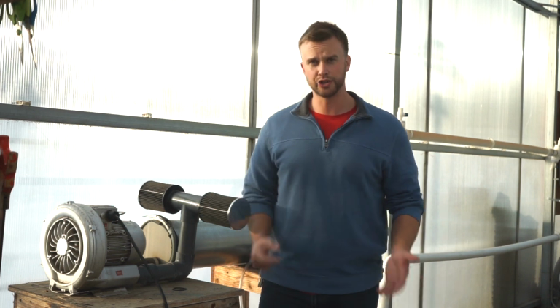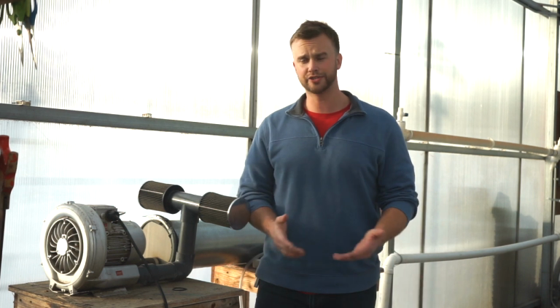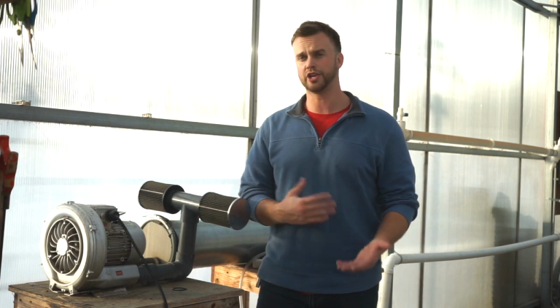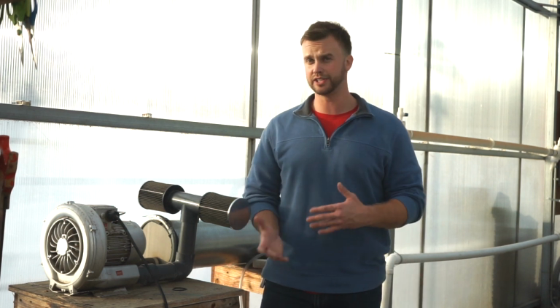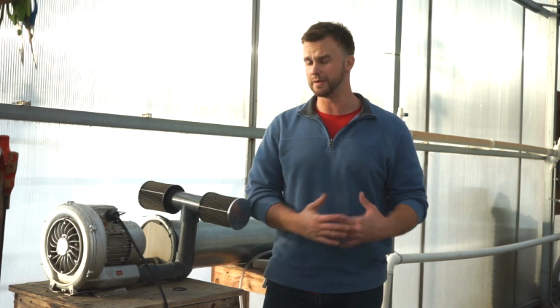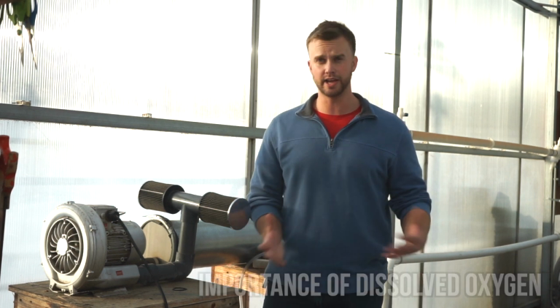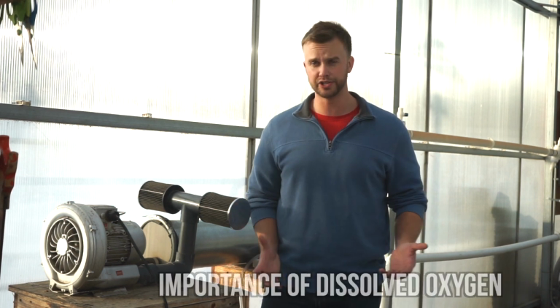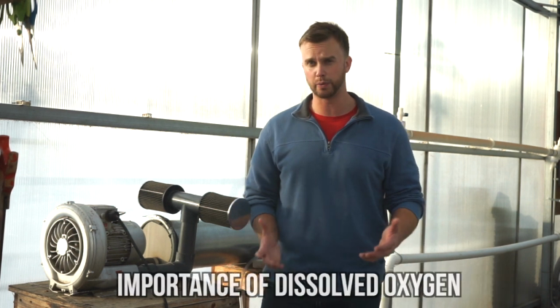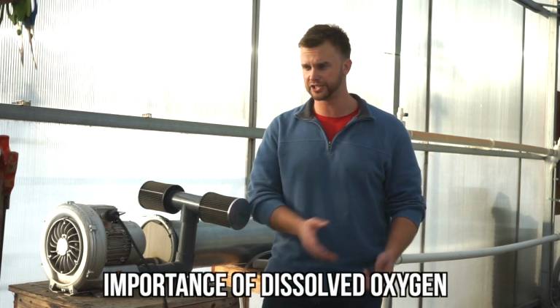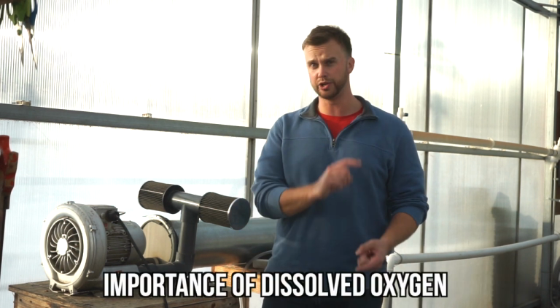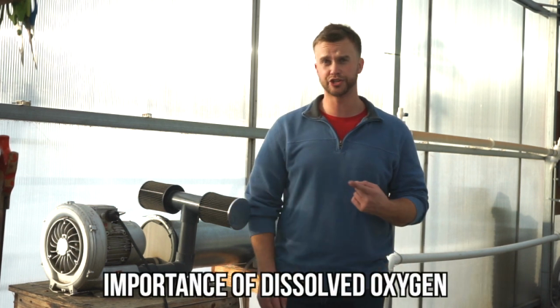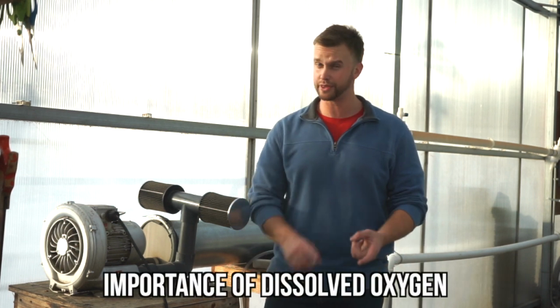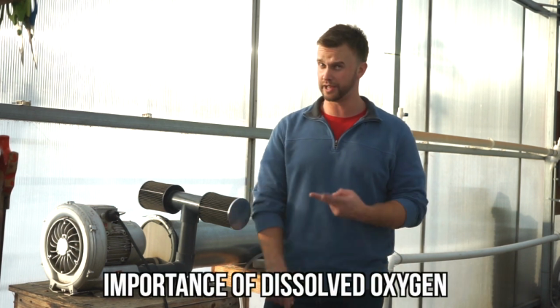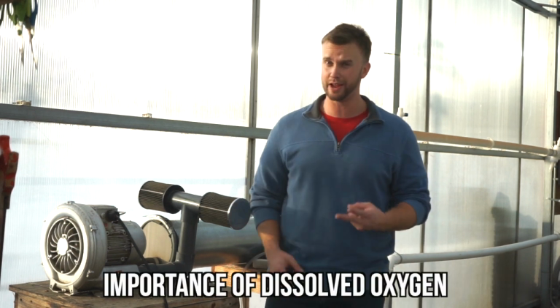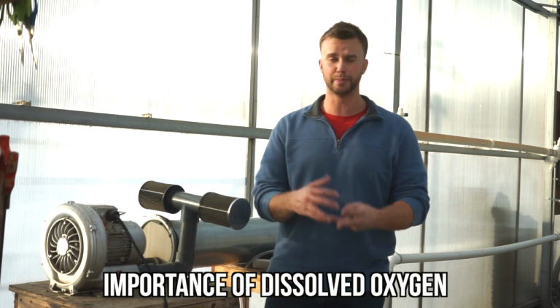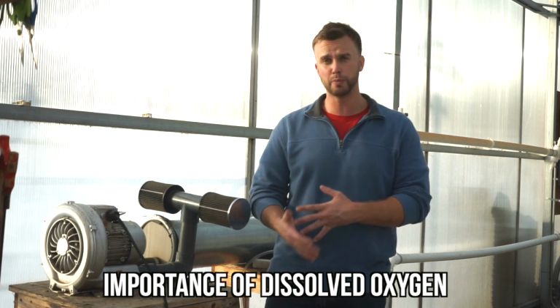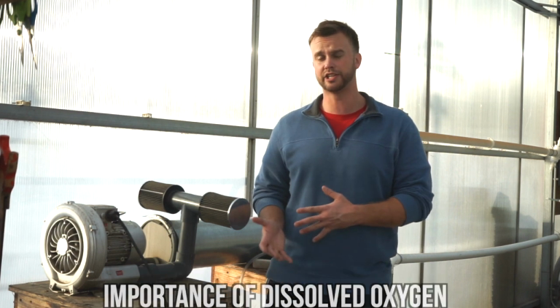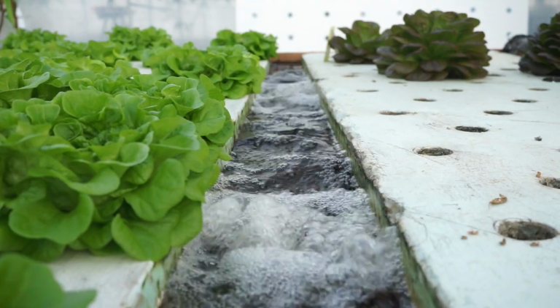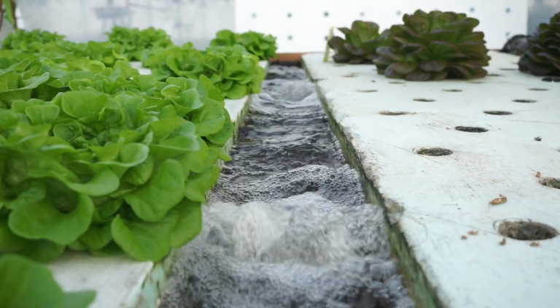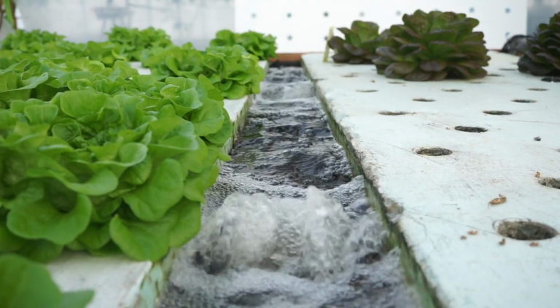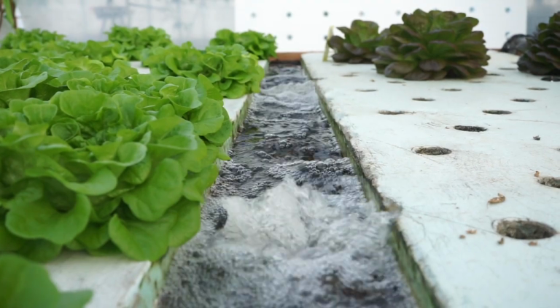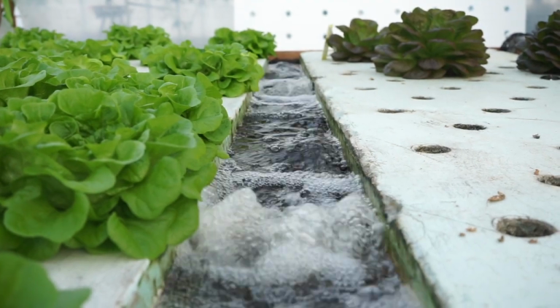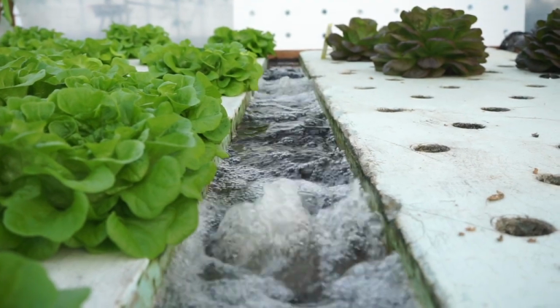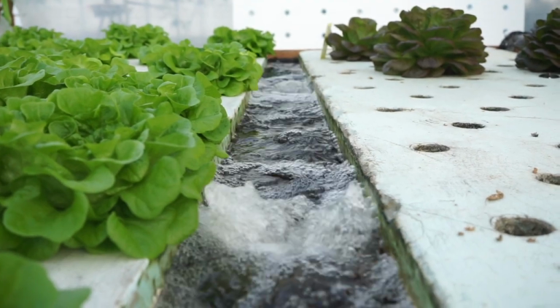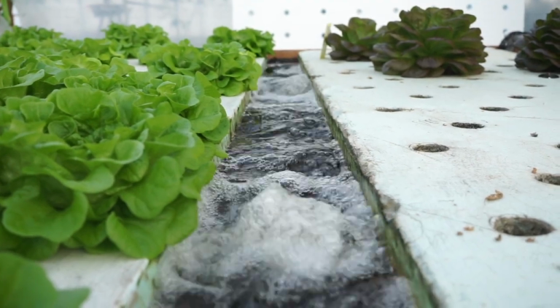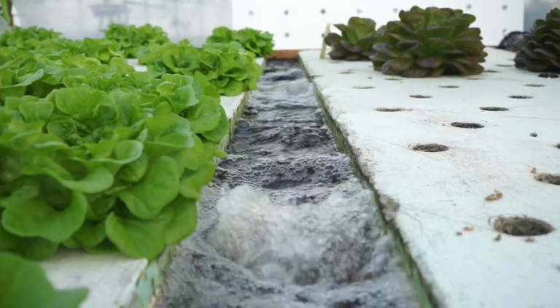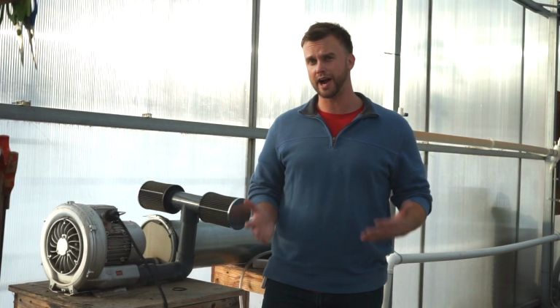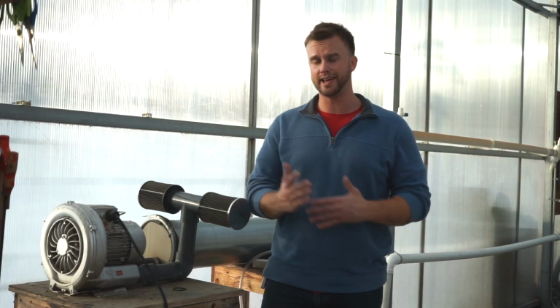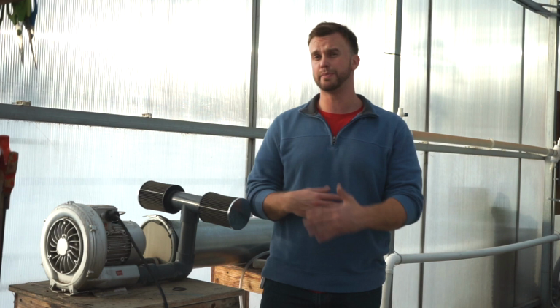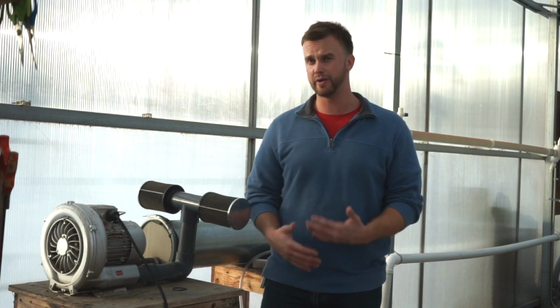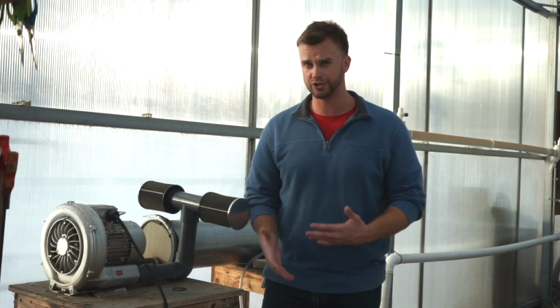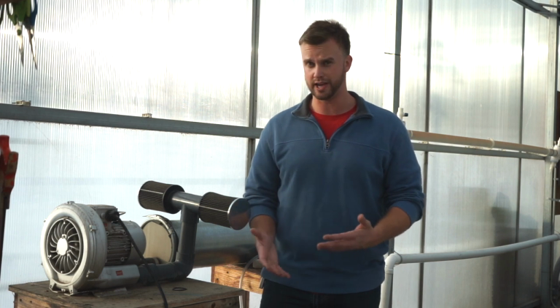Dissolved oxygen is obviously needed in many areas in aquaponics, including your fish health, your plant health, and the microbial activity in your system that filters your water. Therefore, it's important that you provide it in as many areas as you can.